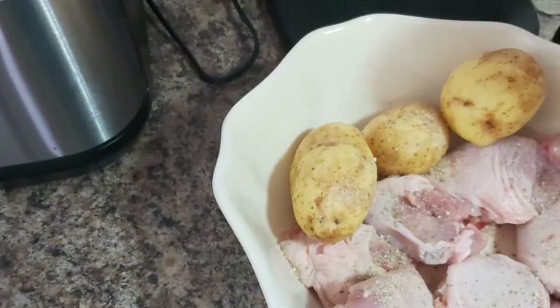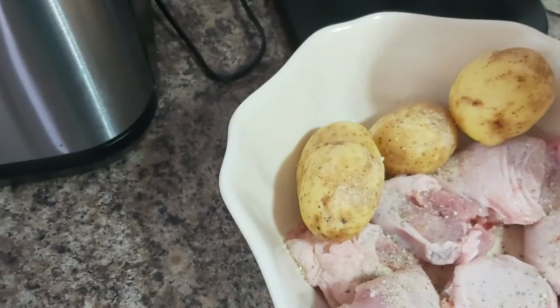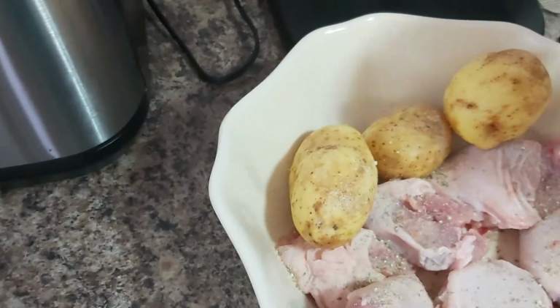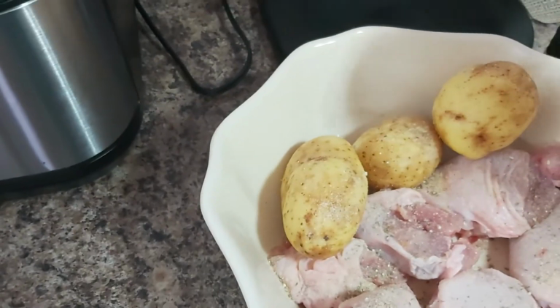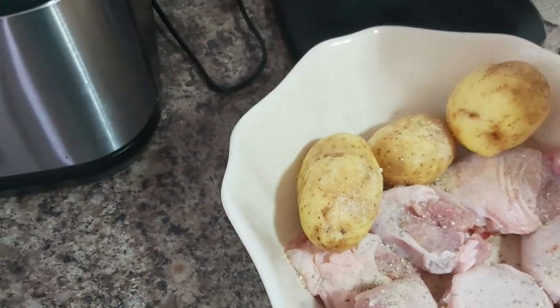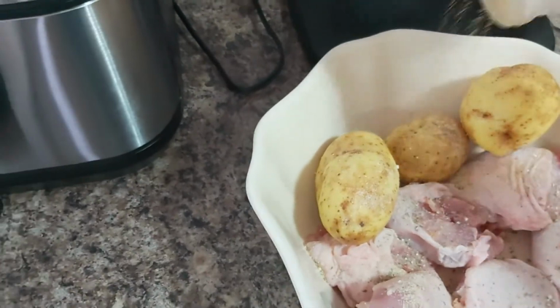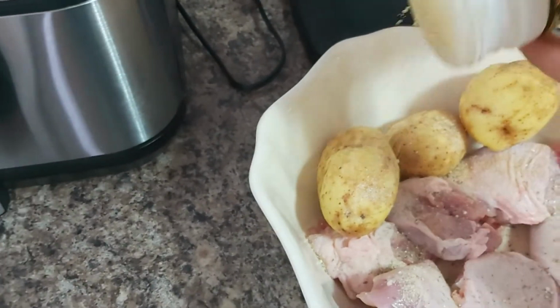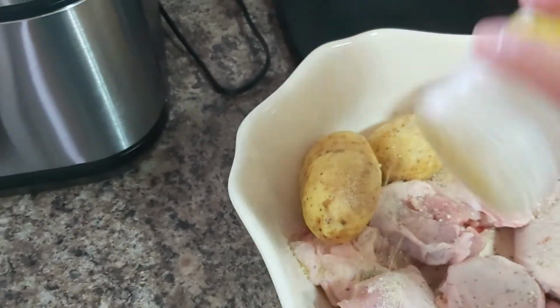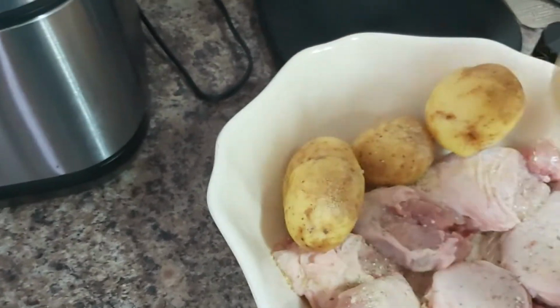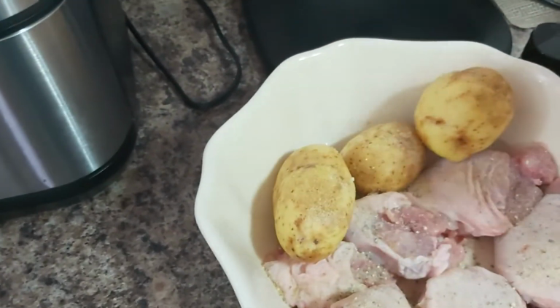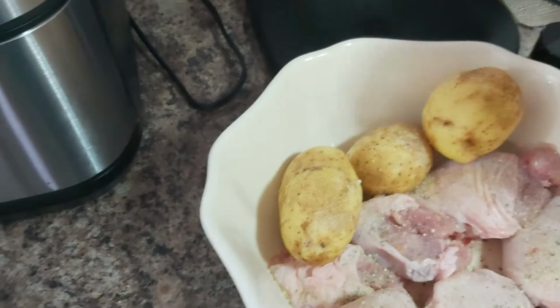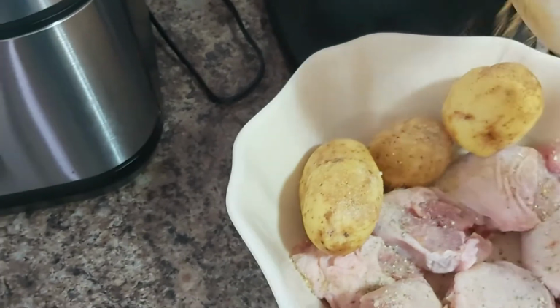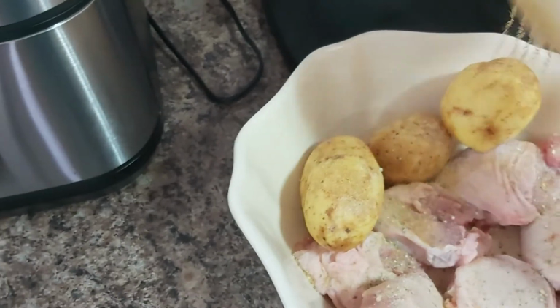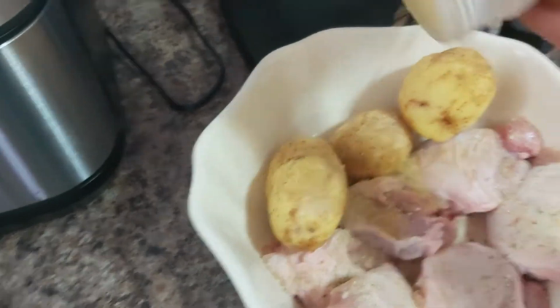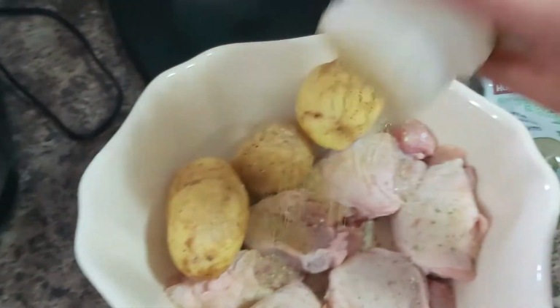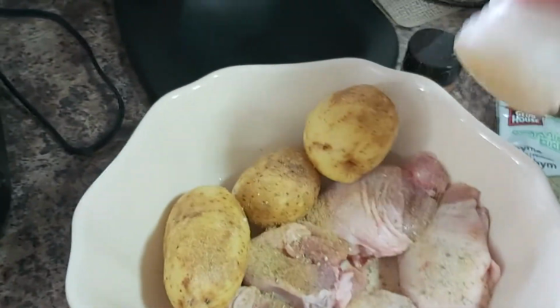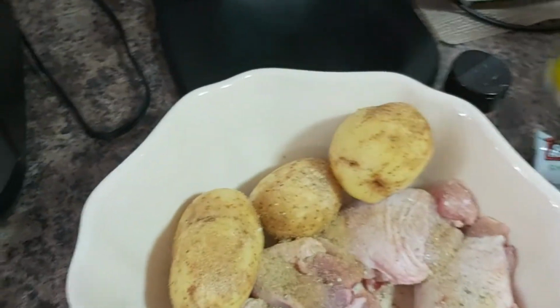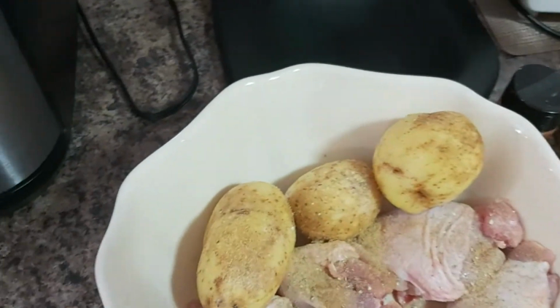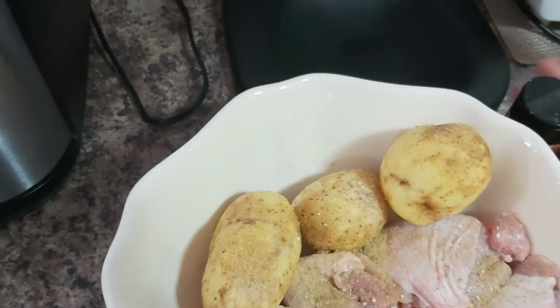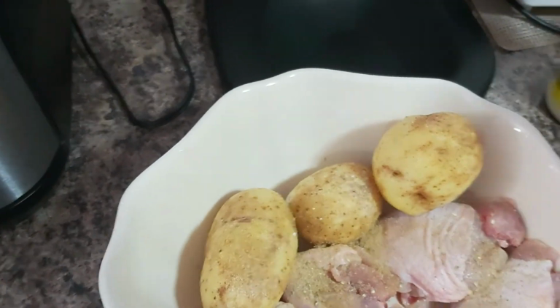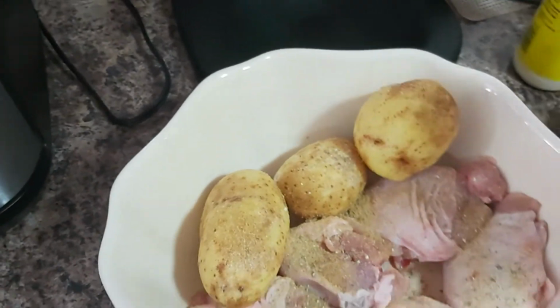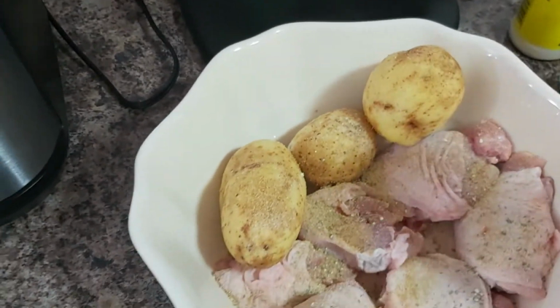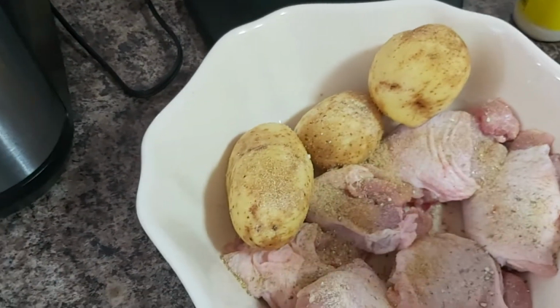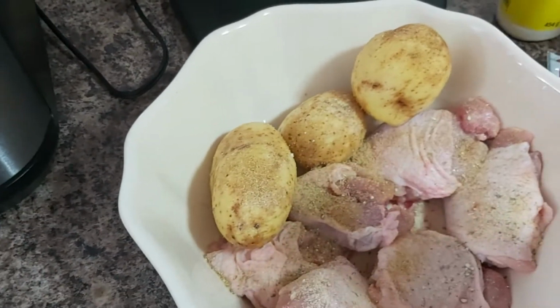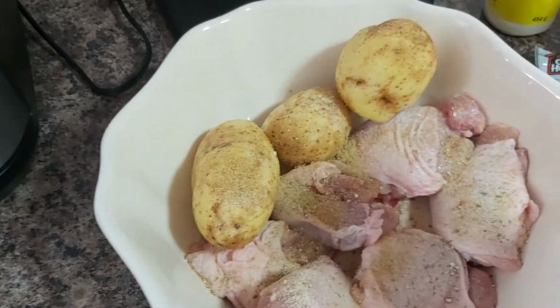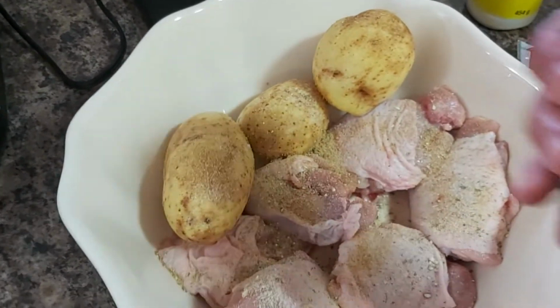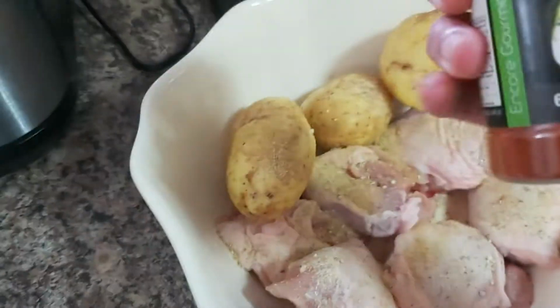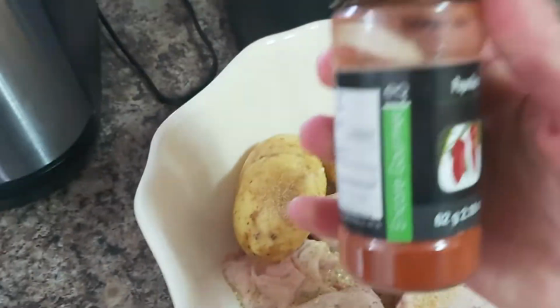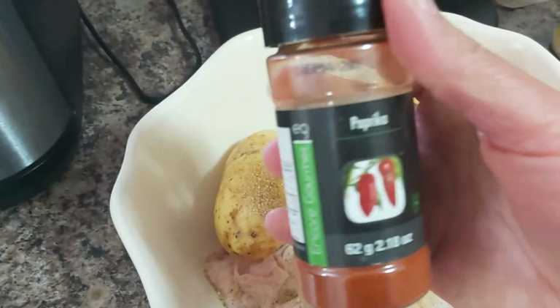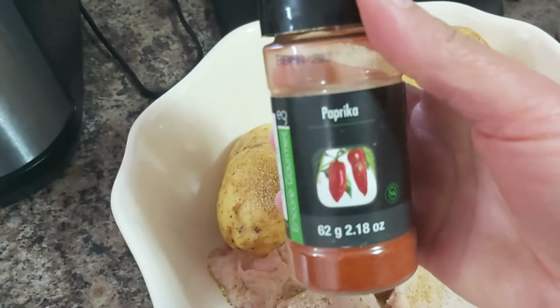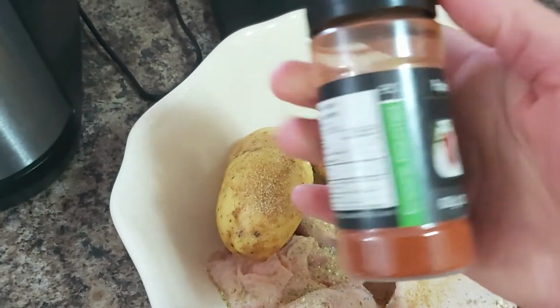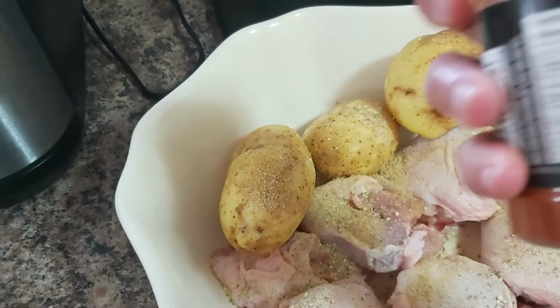This is our seasoned salt. Add salt and pepper depending on your taste buds. I'm also going to add some paprika — I have this paprika here.